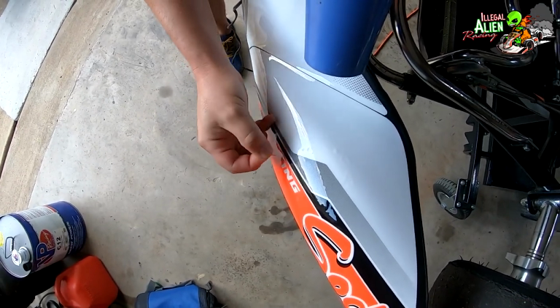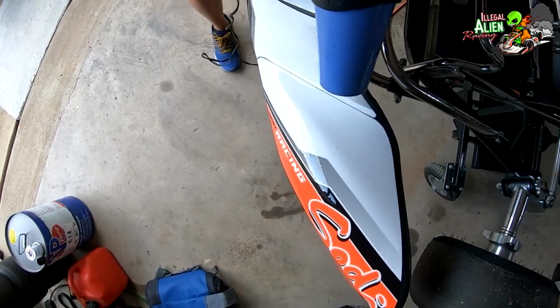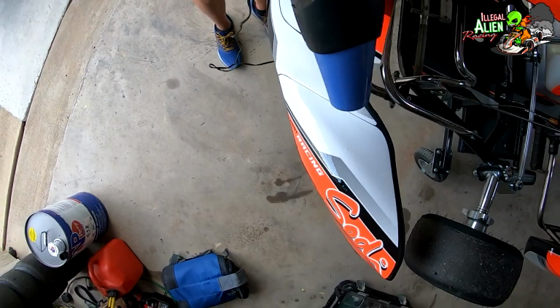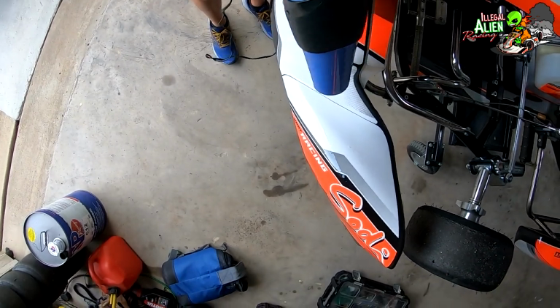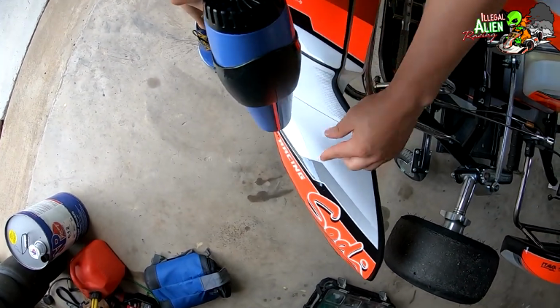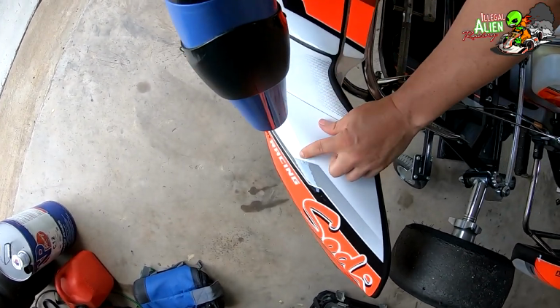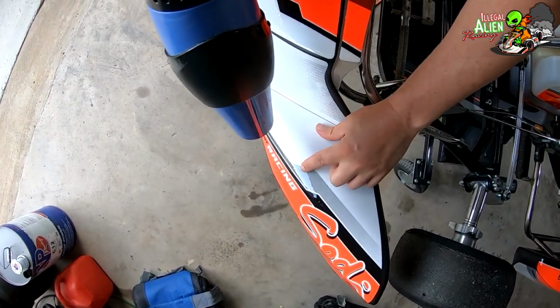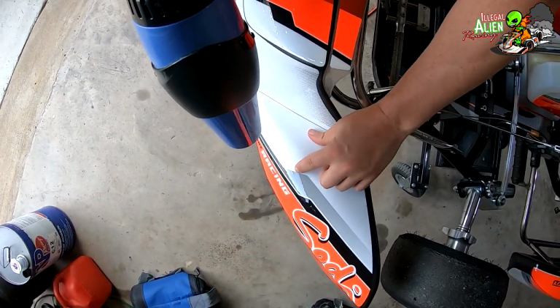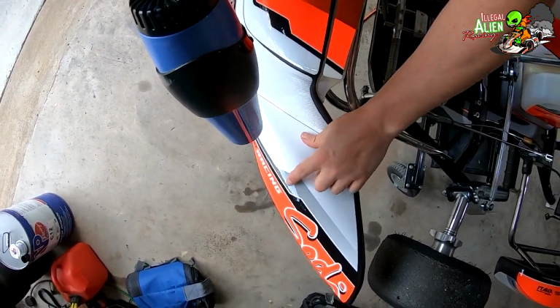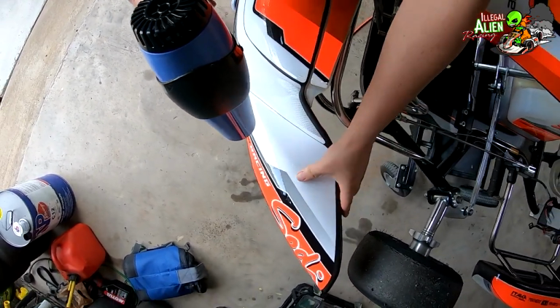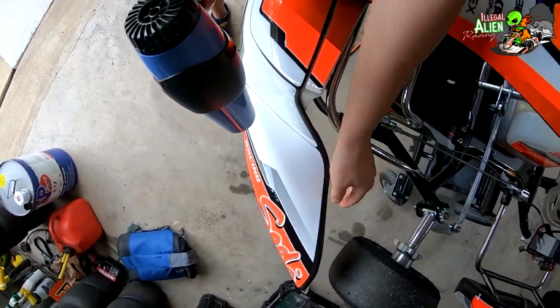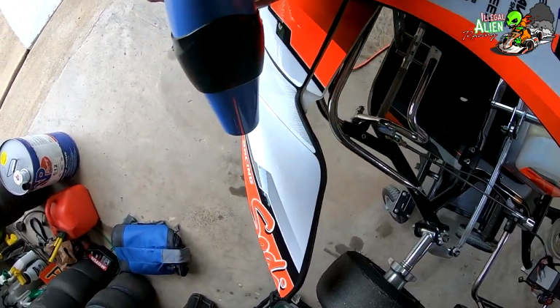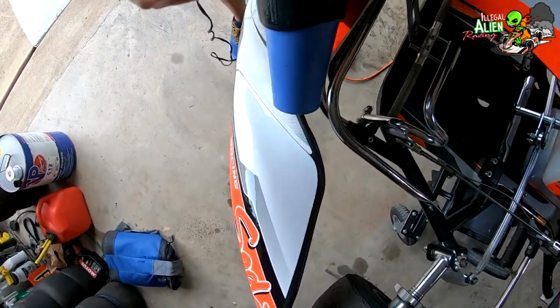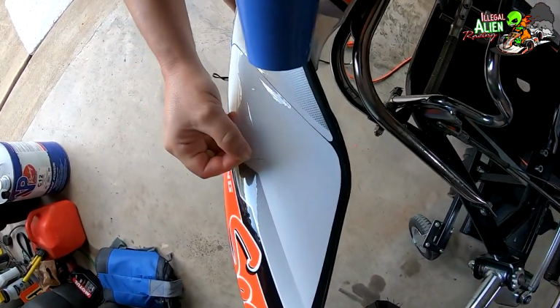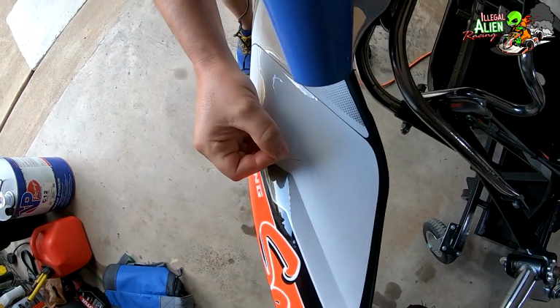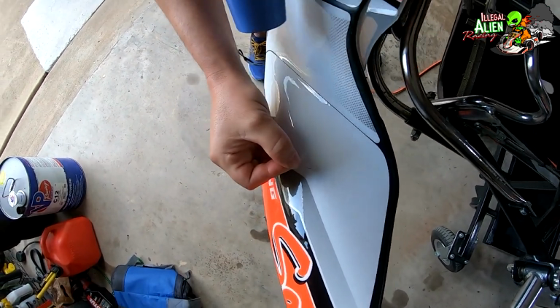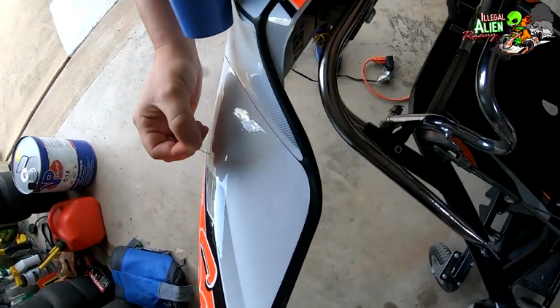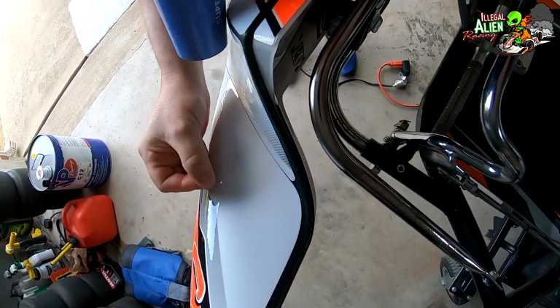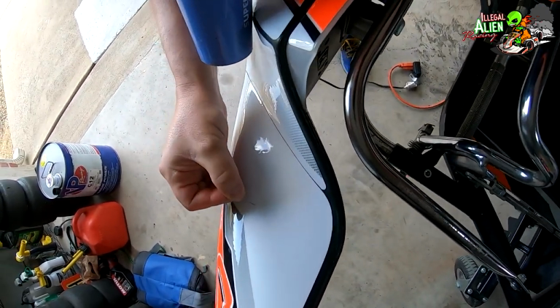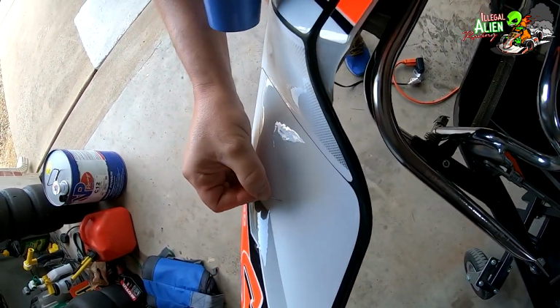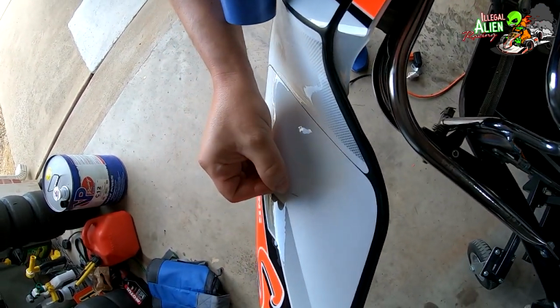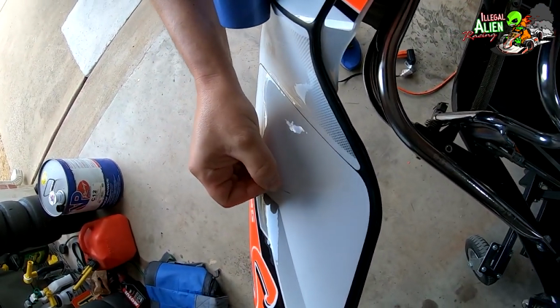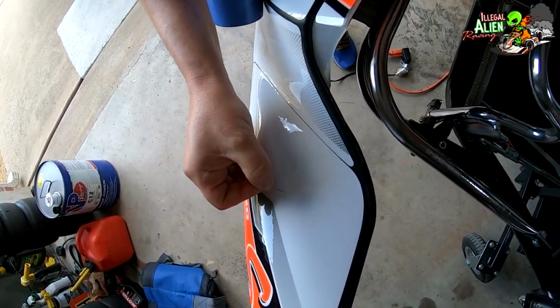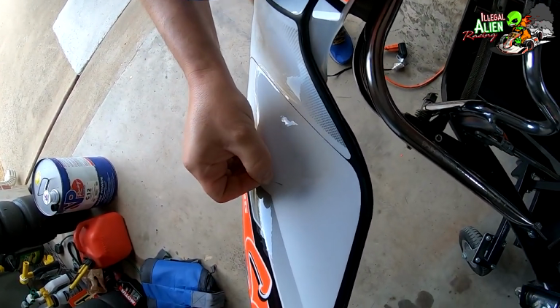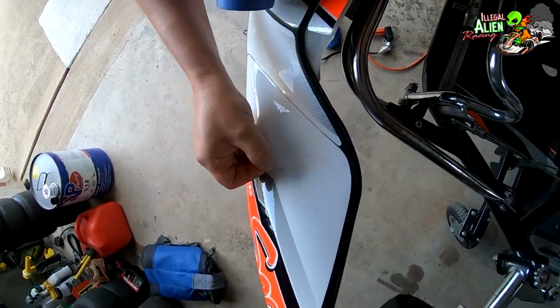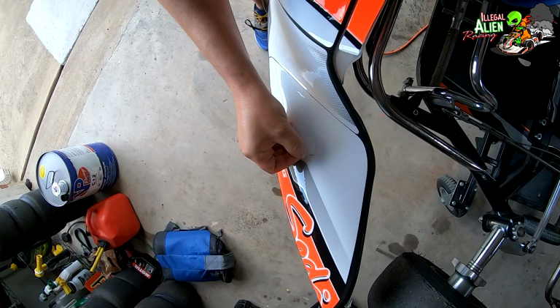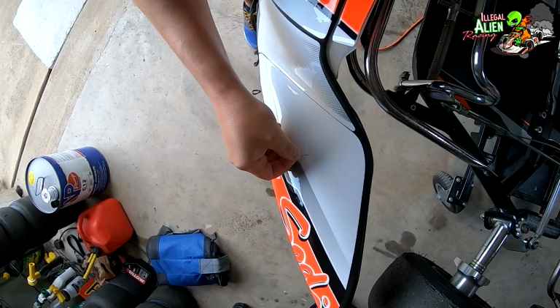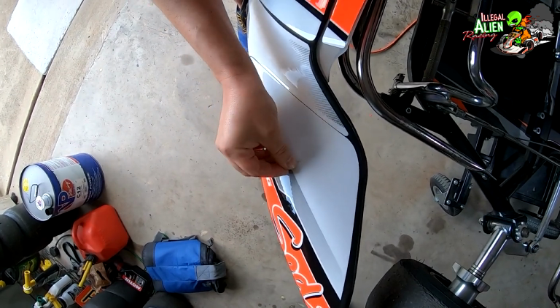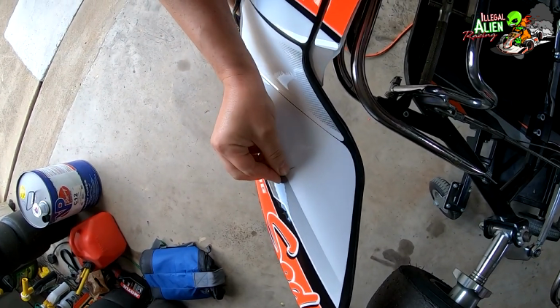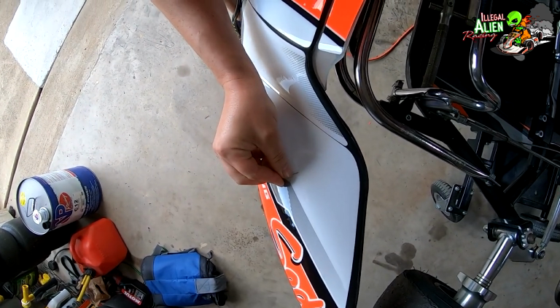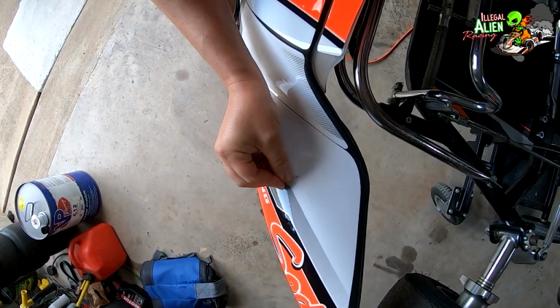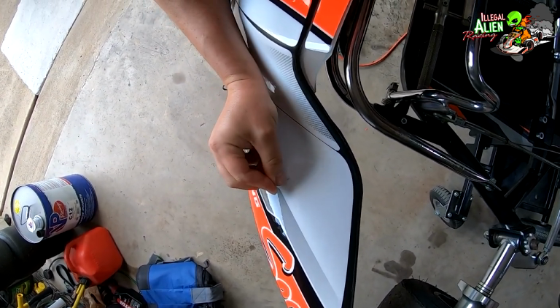Regardless of how careful I was, some air bubbles did appear. What I did was take a sewing needle, apply some heat, poke a hole in the air bubble, and just press the air out — and it laid down fine. You couldn't even tell.